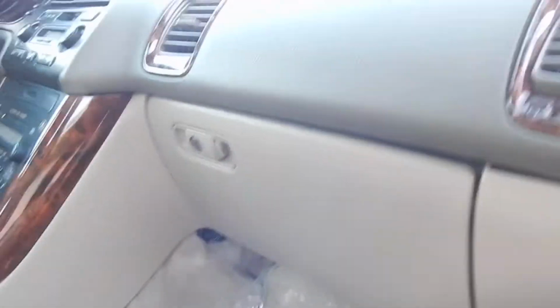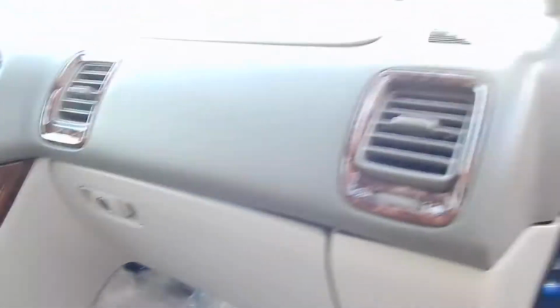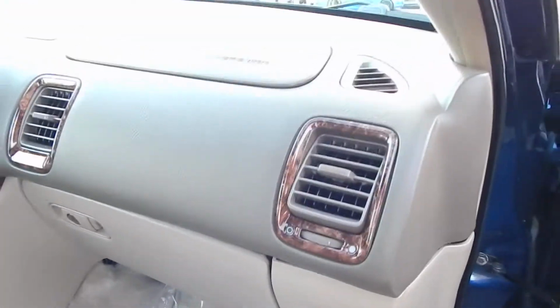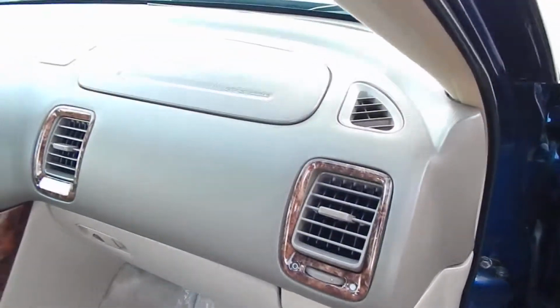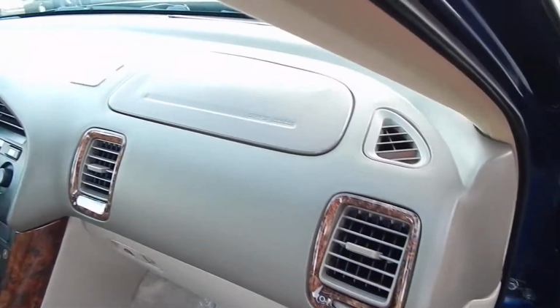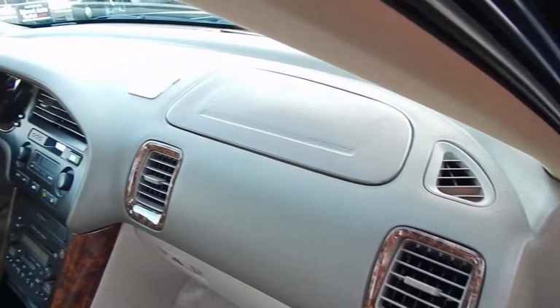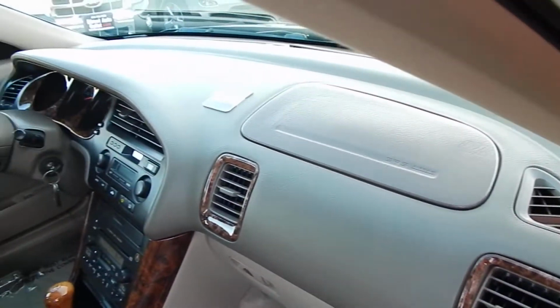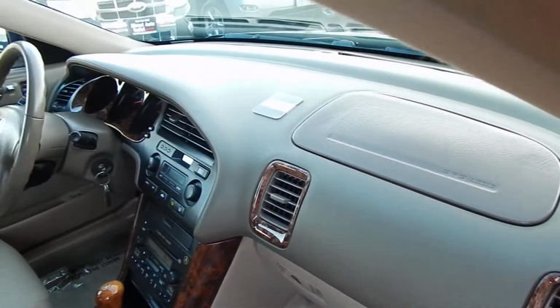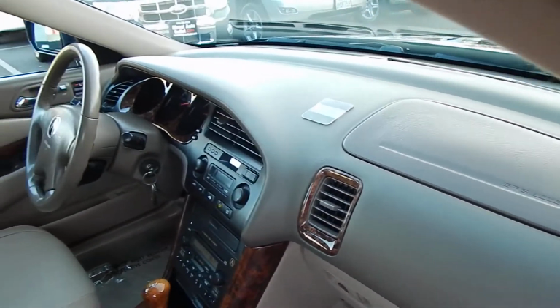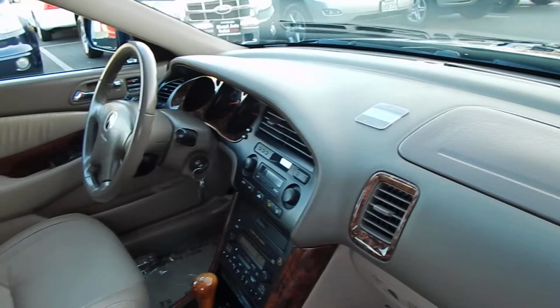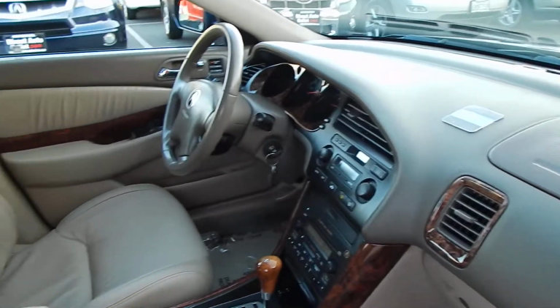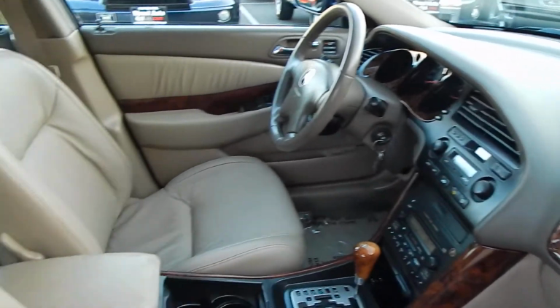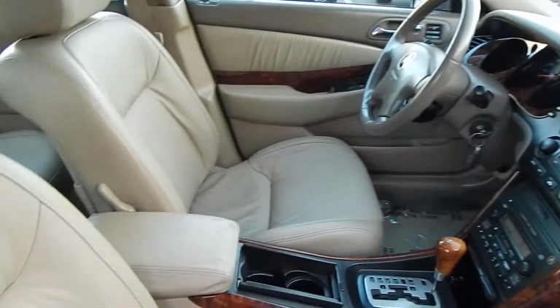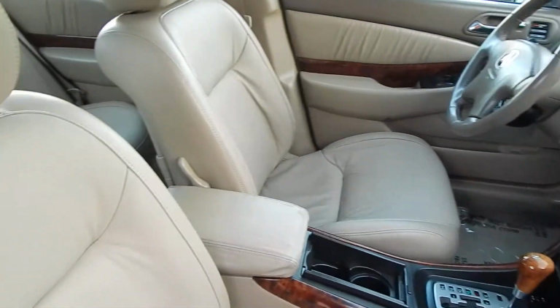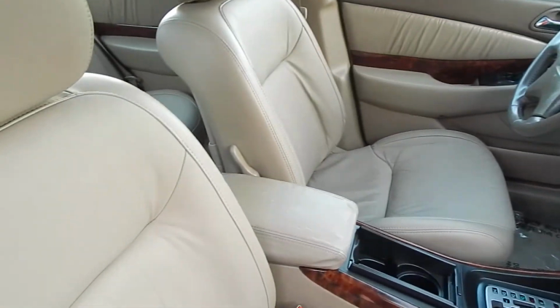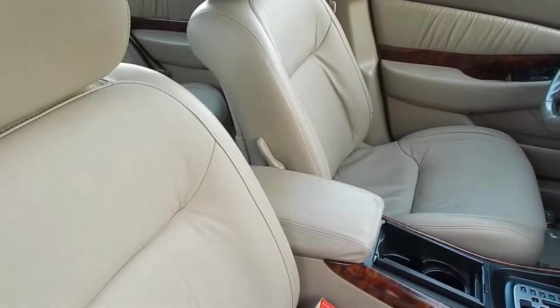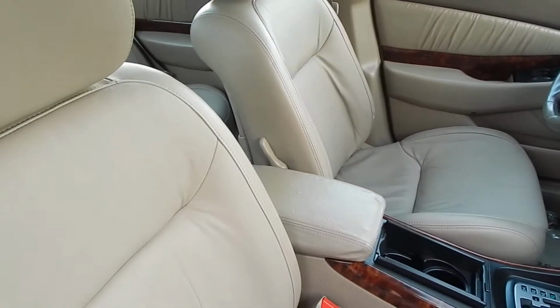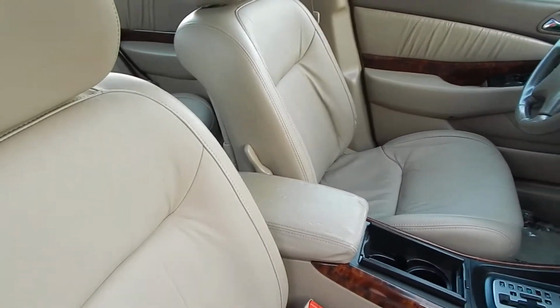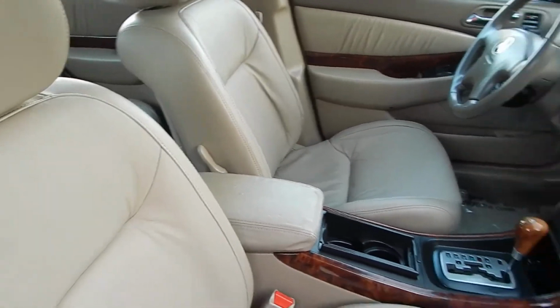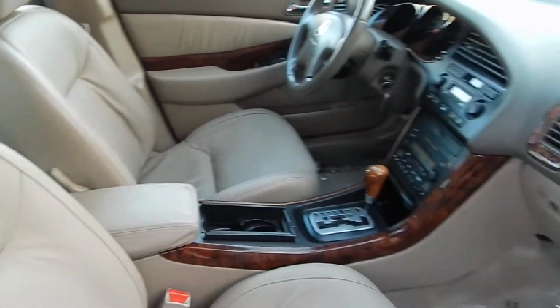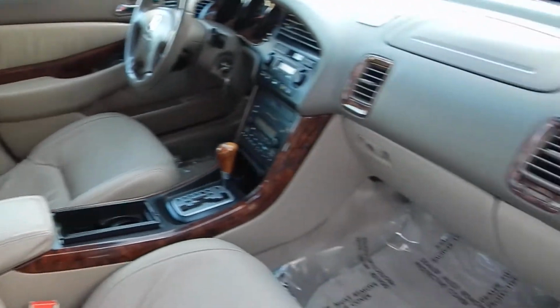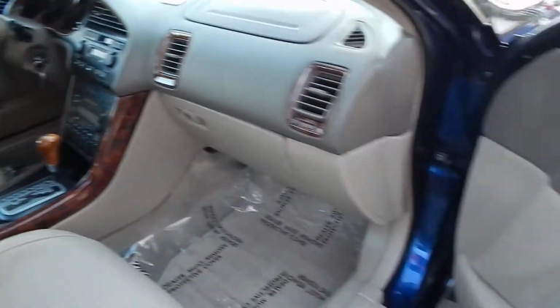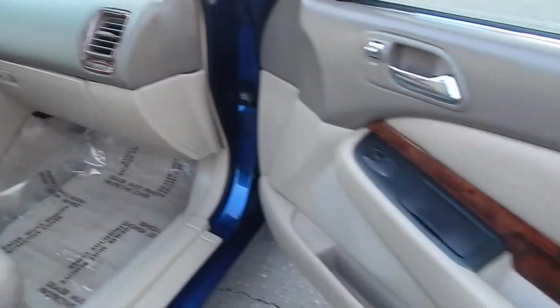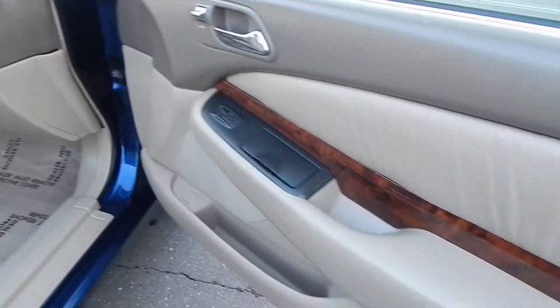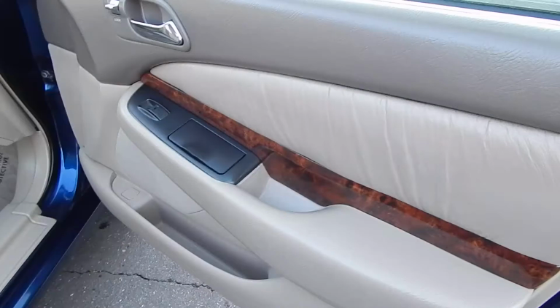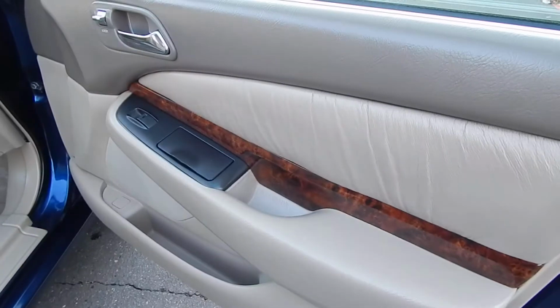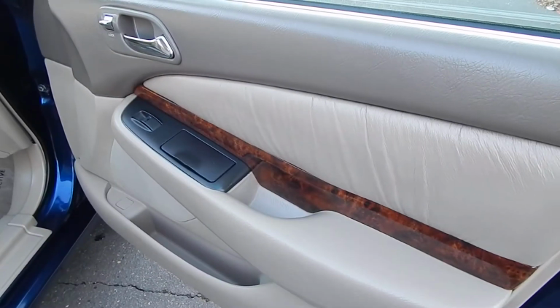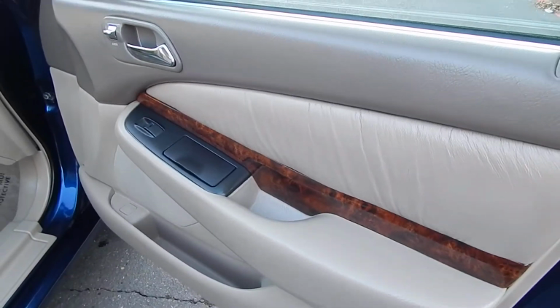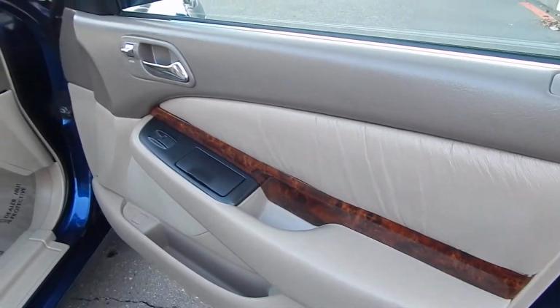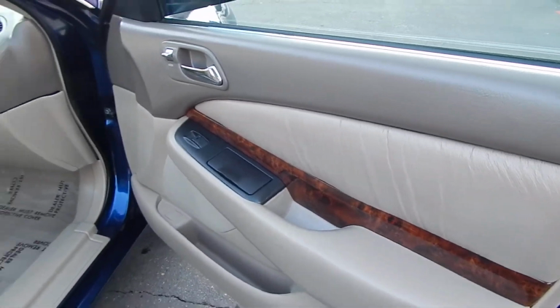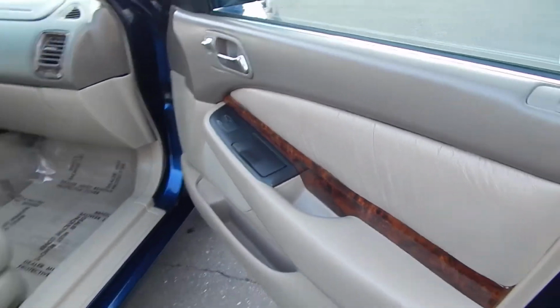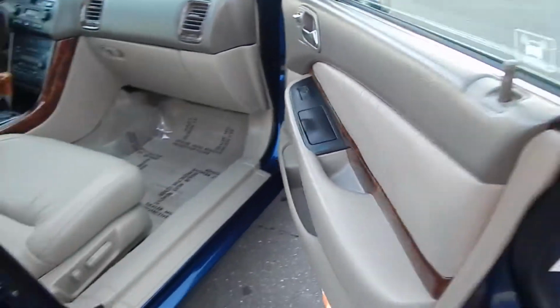The dashboard is free of any cracks or rips. The vehicle is free of any pet hair, smoke odor, or damage. The panels are in beautiful shape at all four doors.